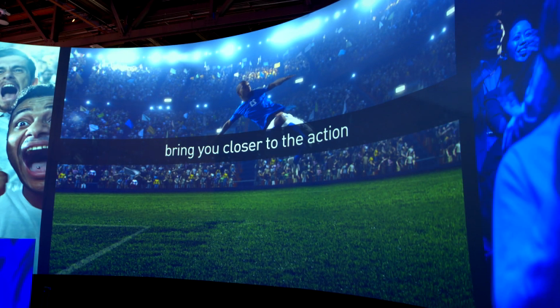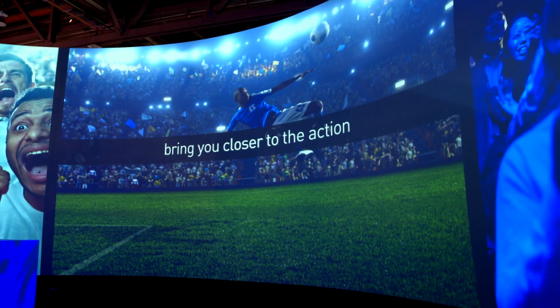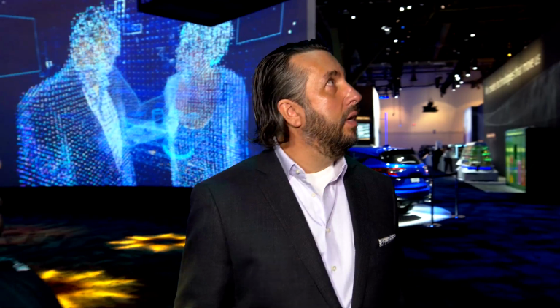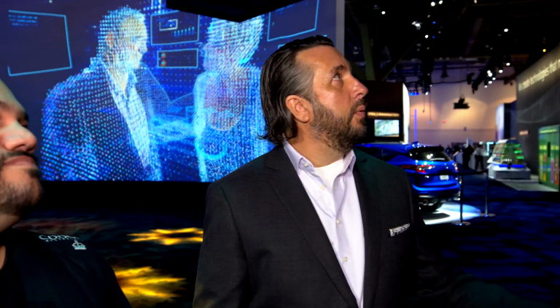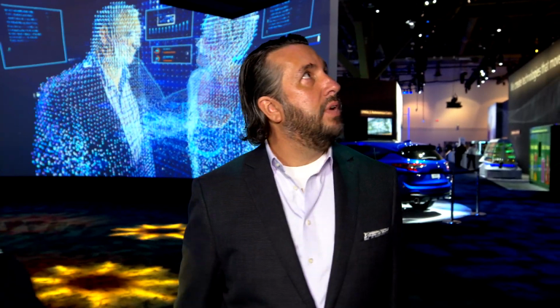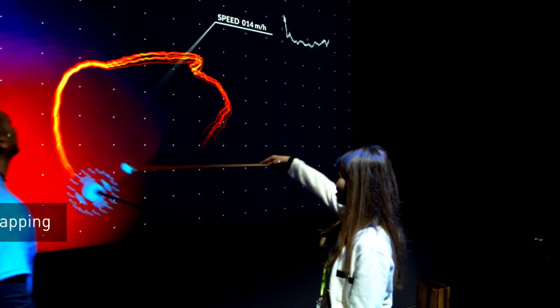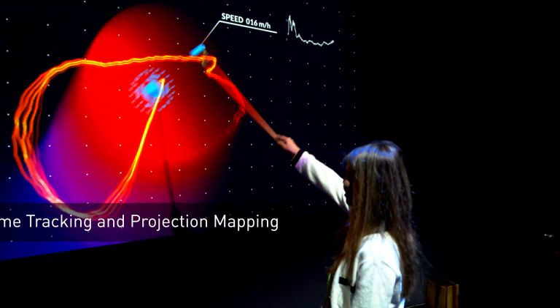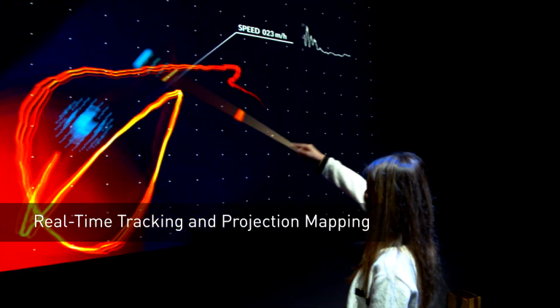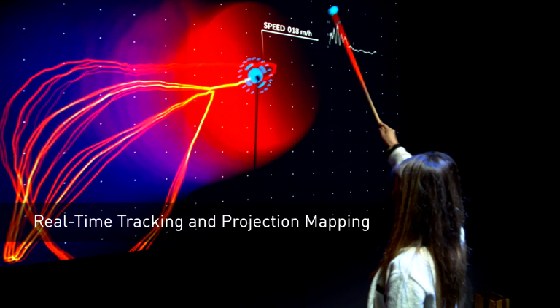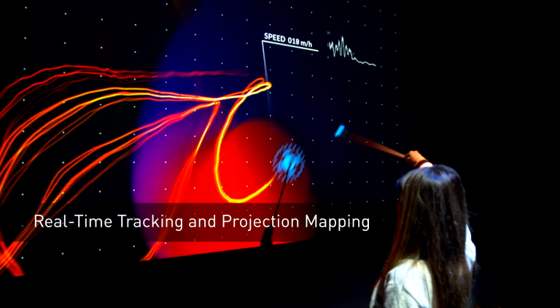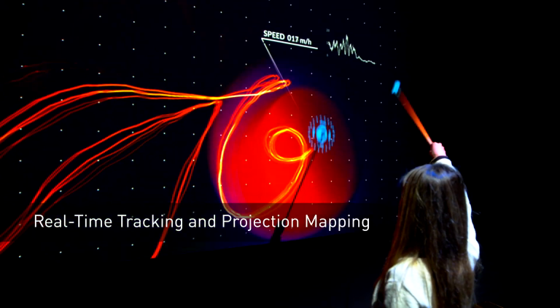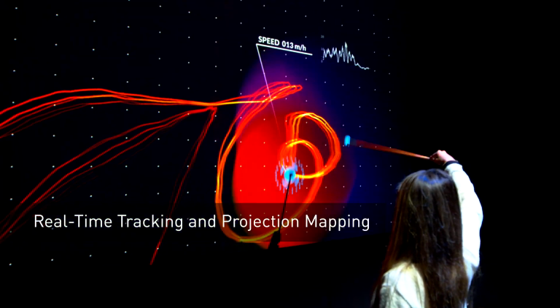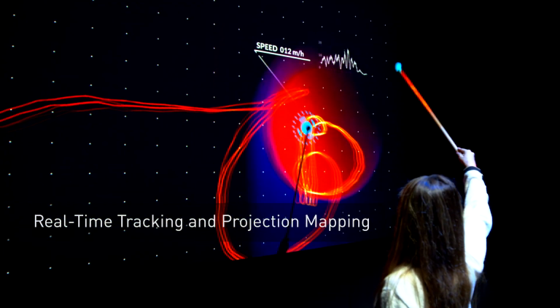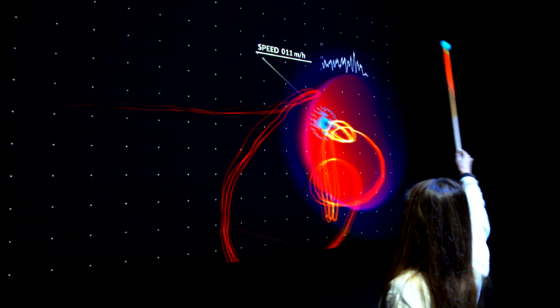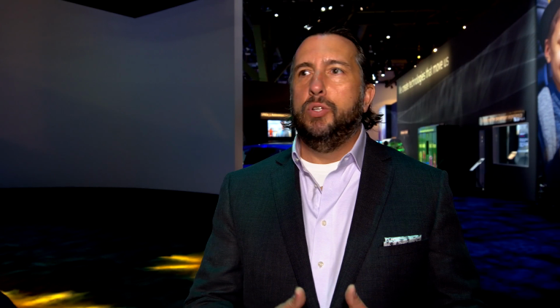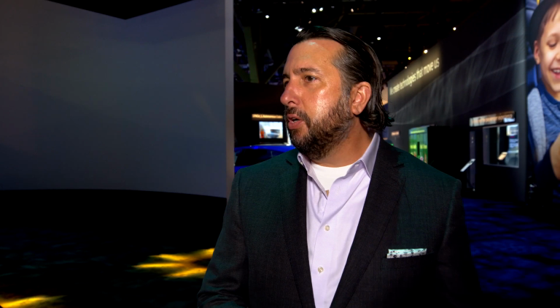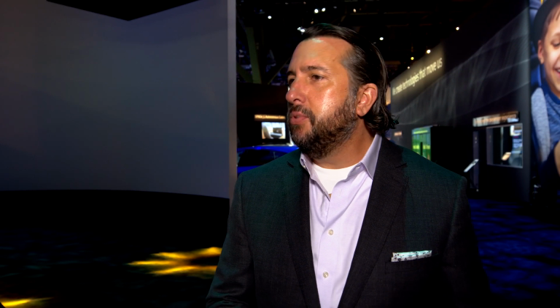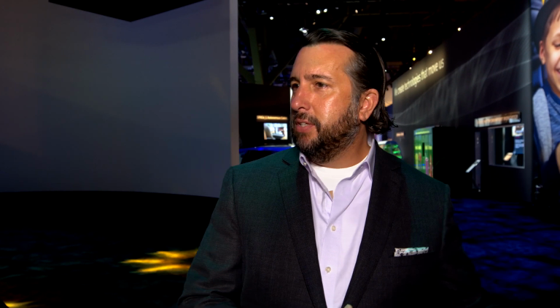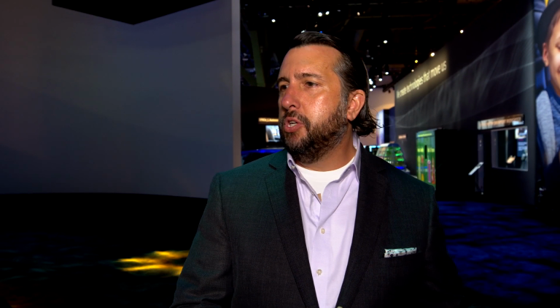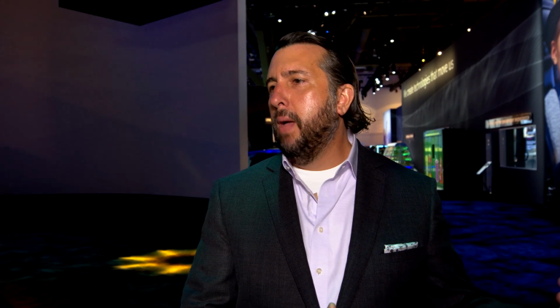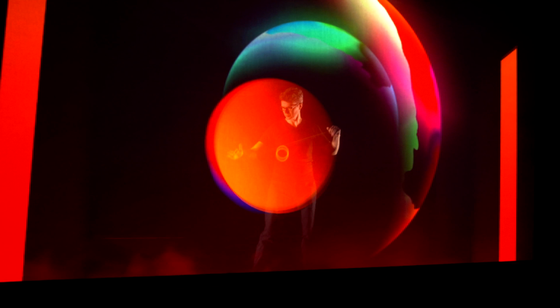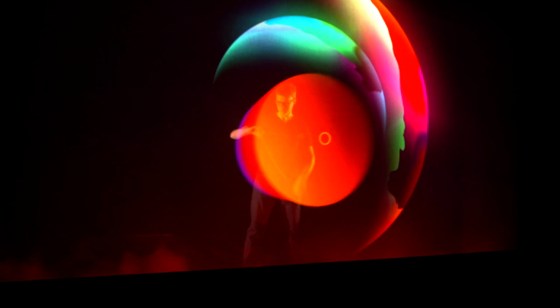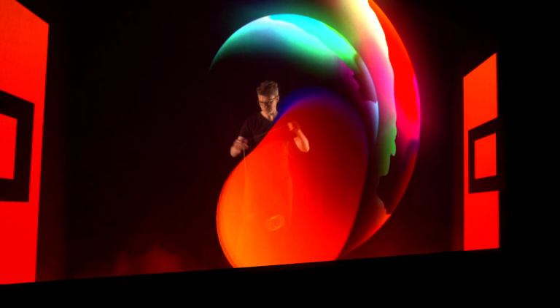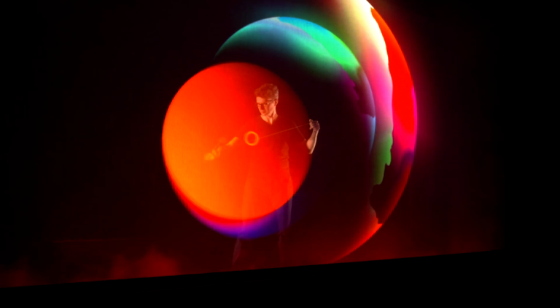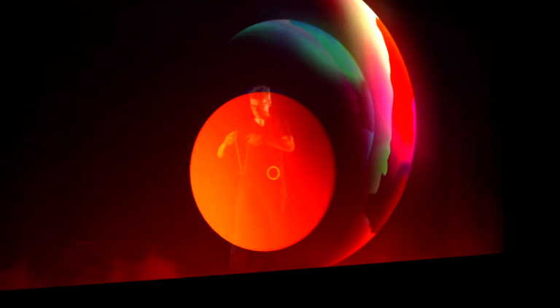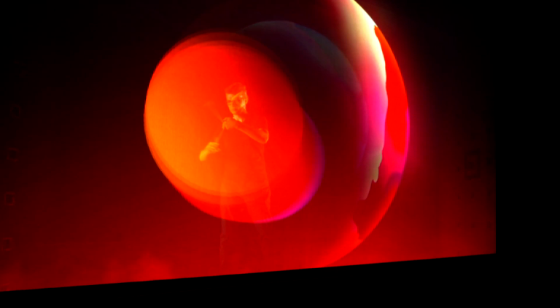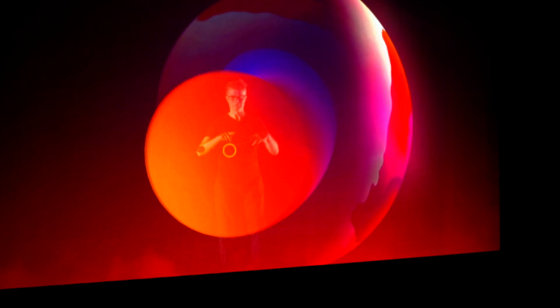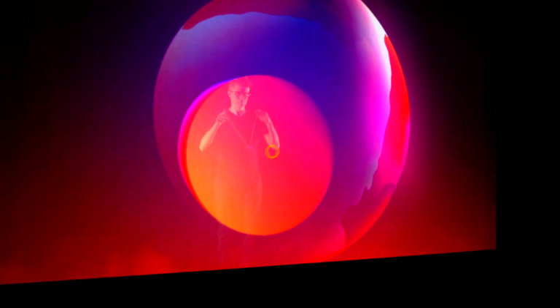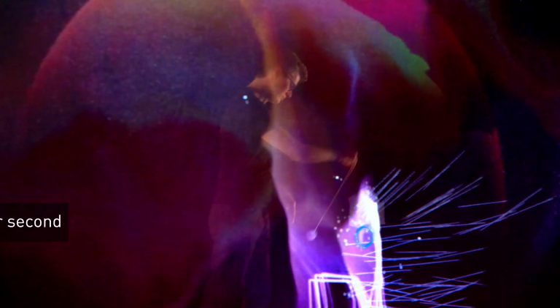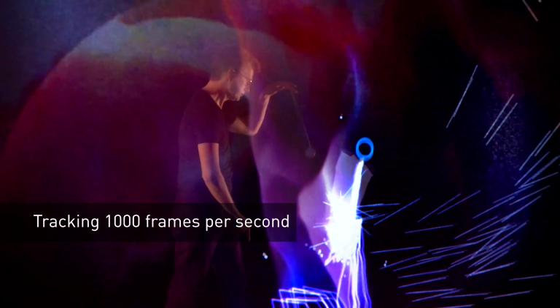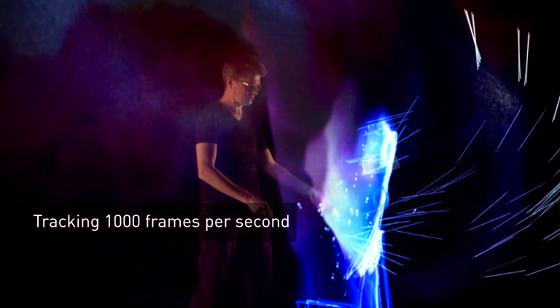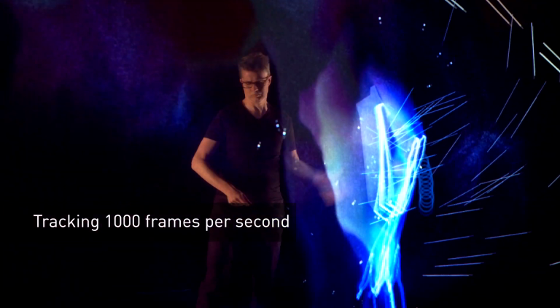For this case over here, we're showing real-time tracking and projection mapping. To create a fully immersive environment, we do holograms. In this case, we're showing mapping and tracking — the ability to track an object in real-time at 1,000 frames per second.